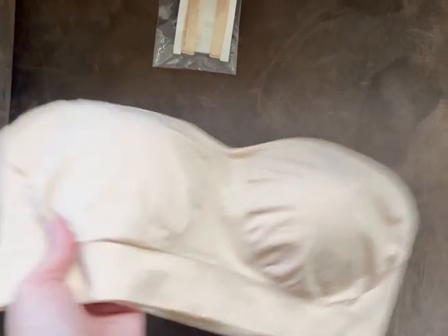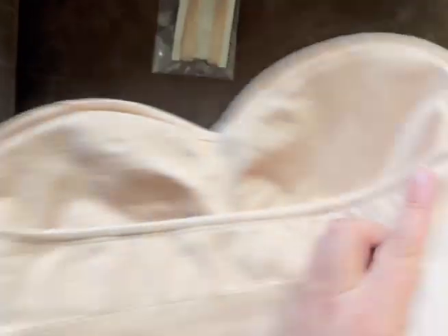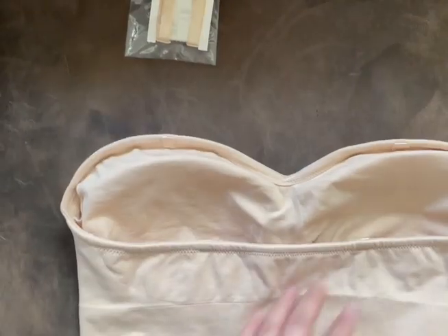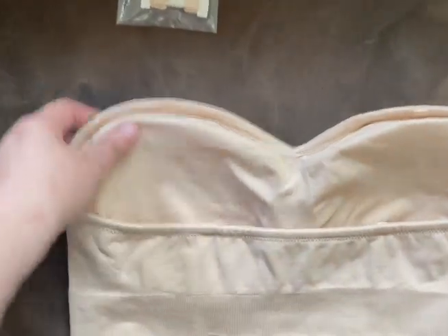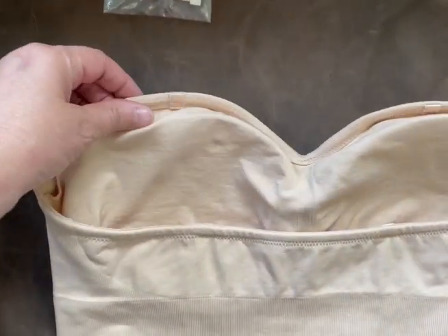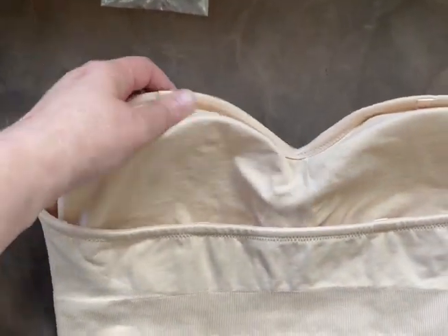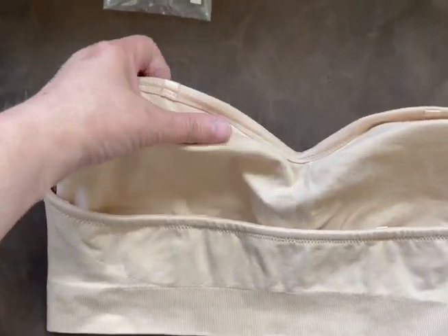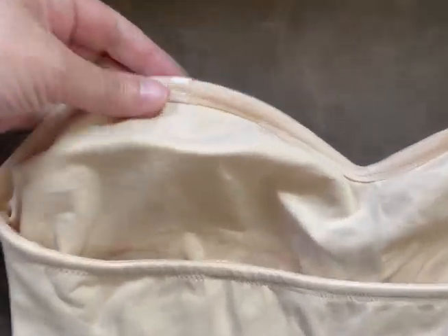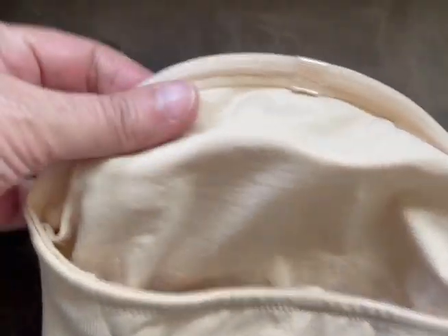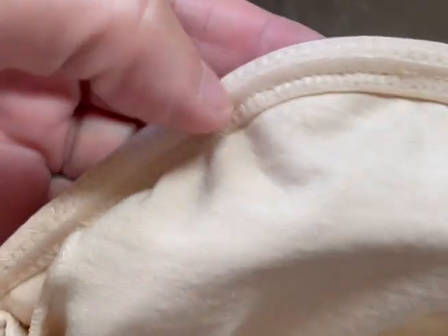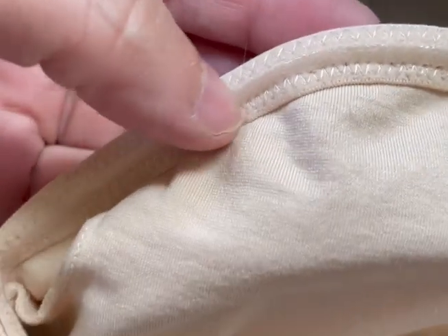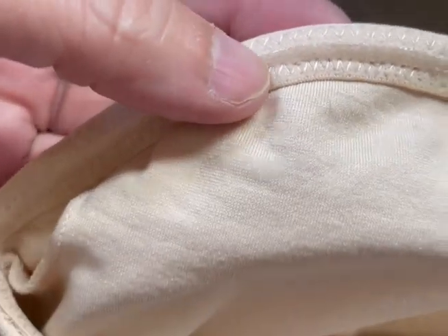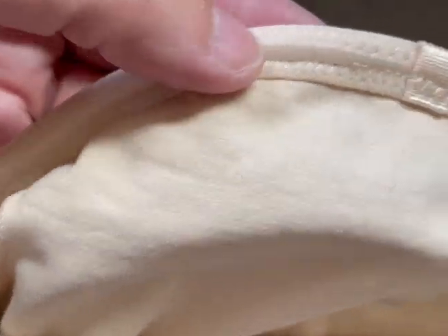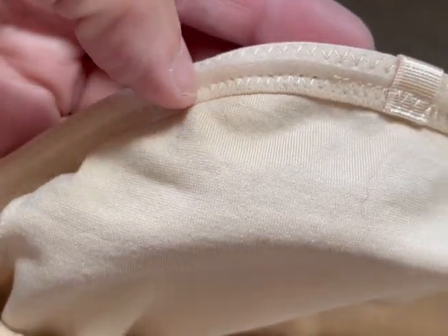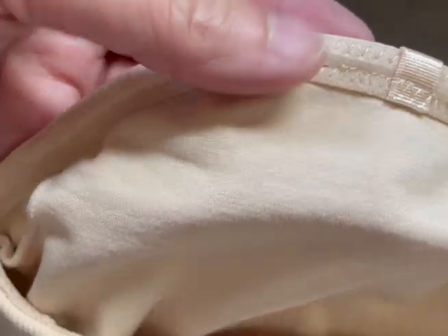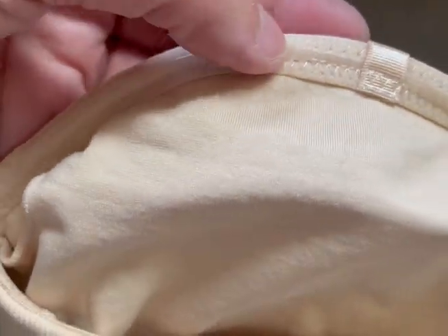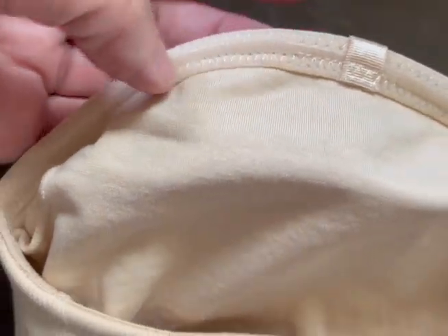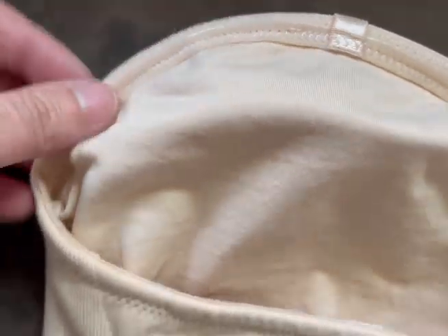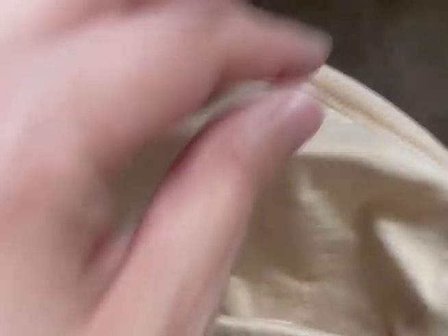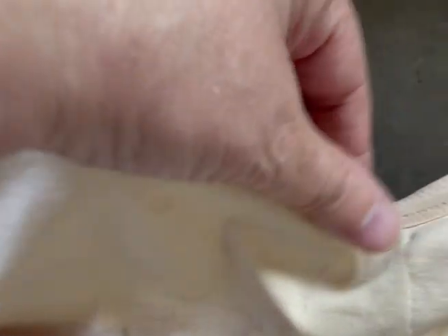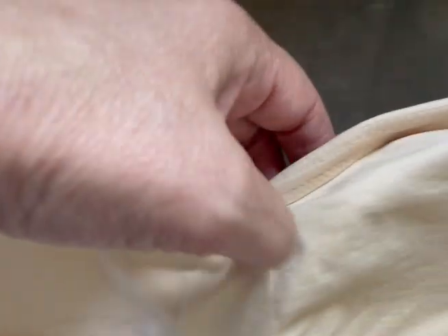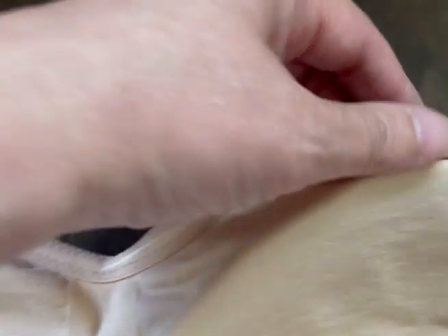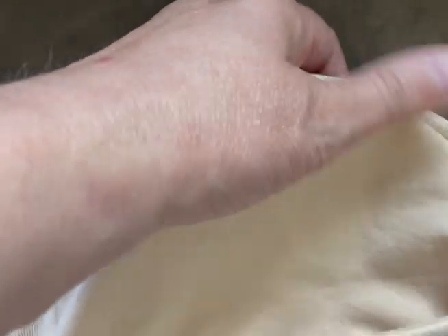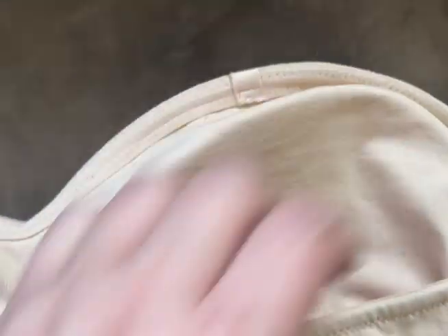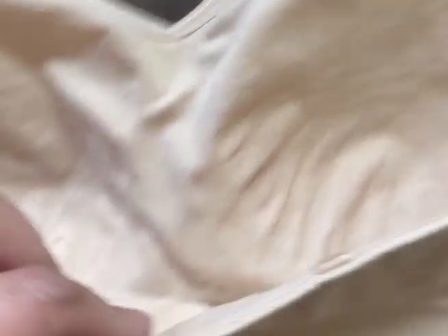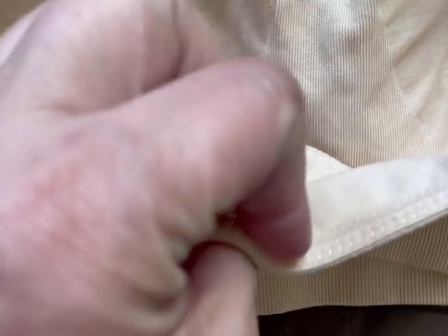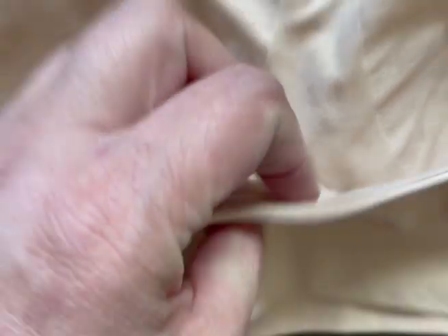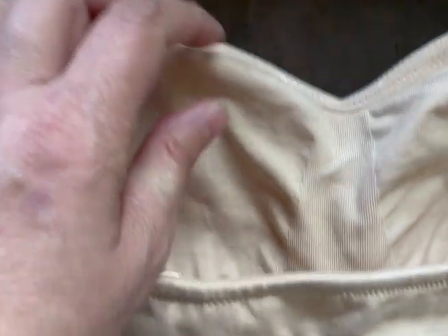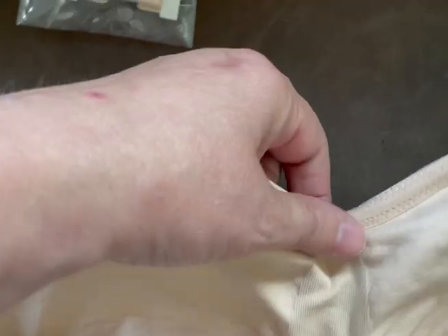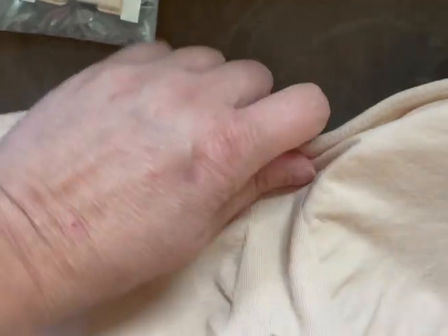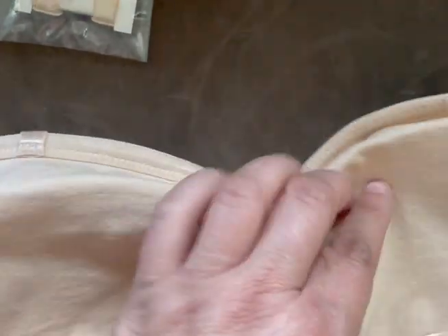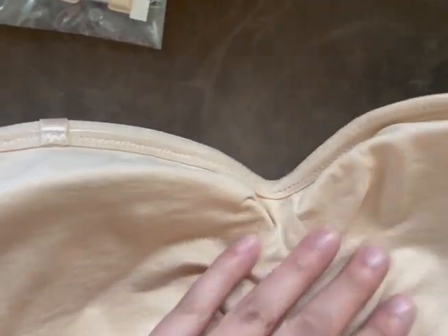I really like it because it's a non-slip one. I'm going to try to show you, but you can't really see it, but there's like this silicone lining that goes all around the top, and this helps it from slipping down.